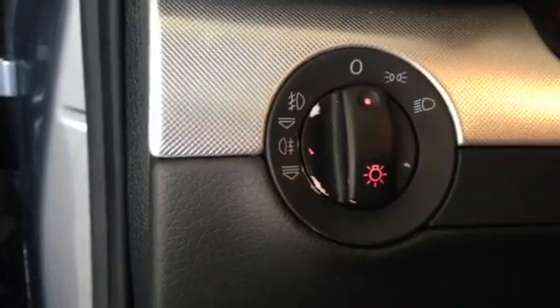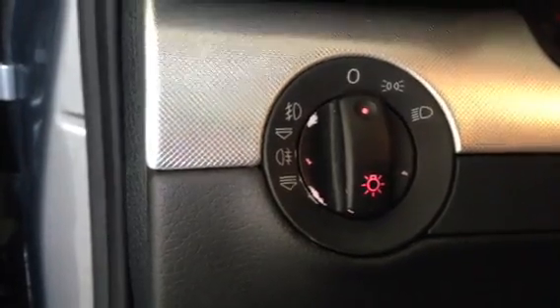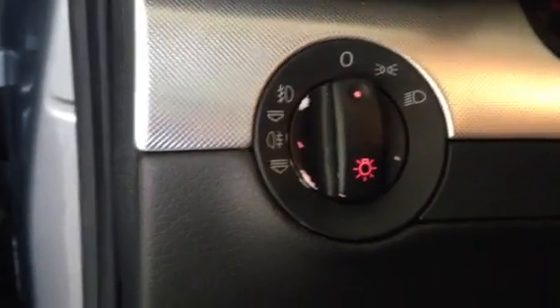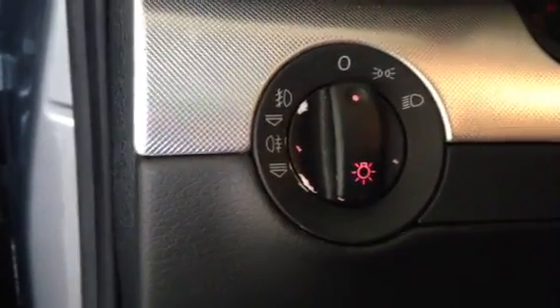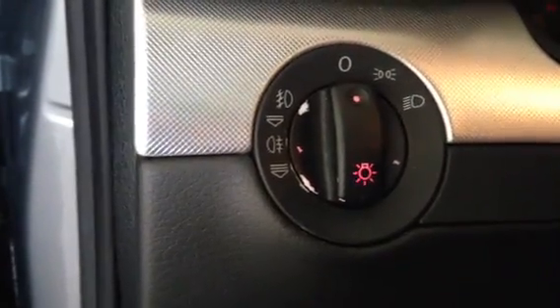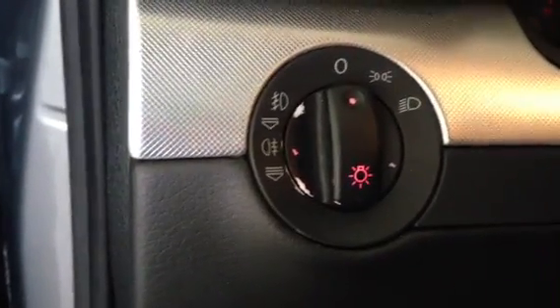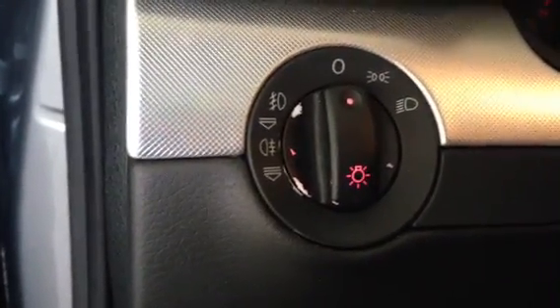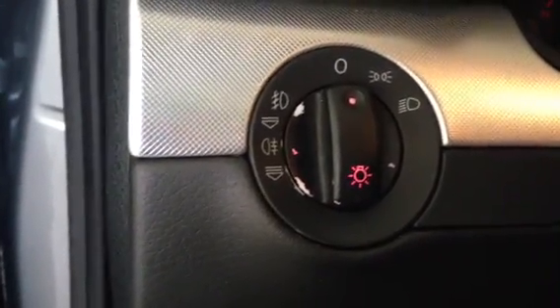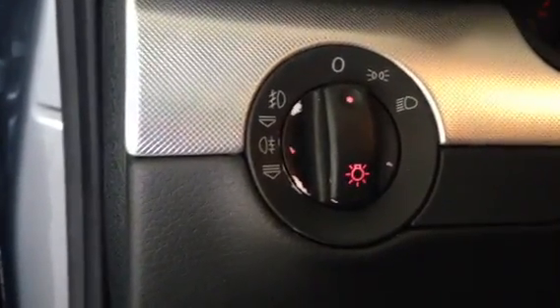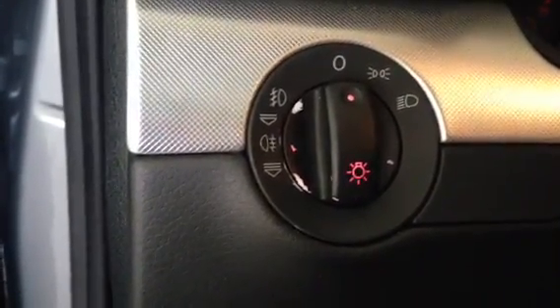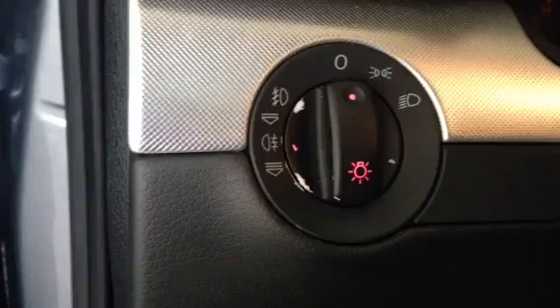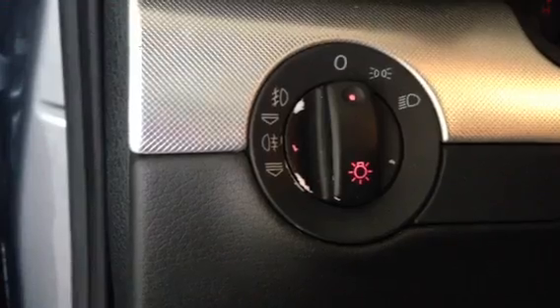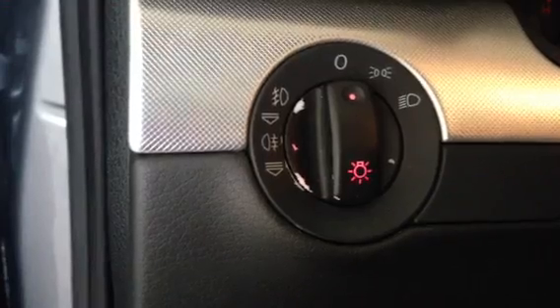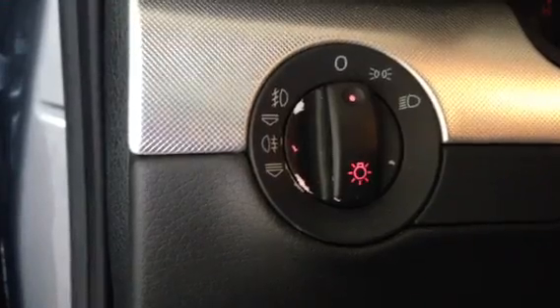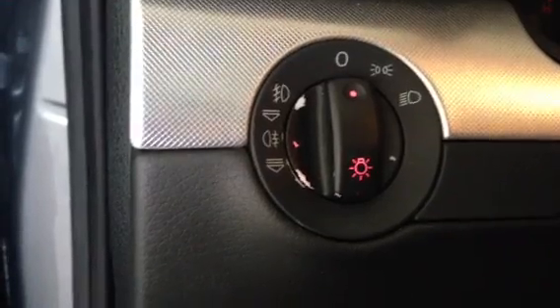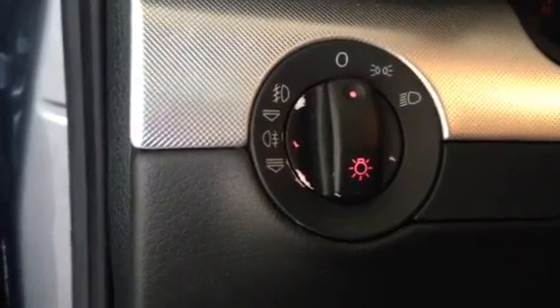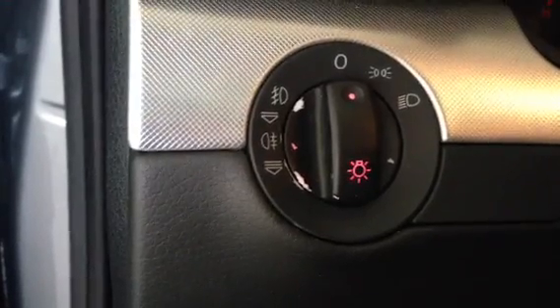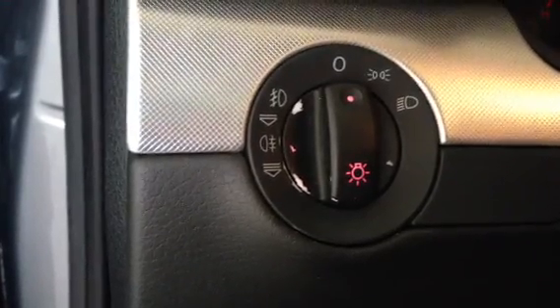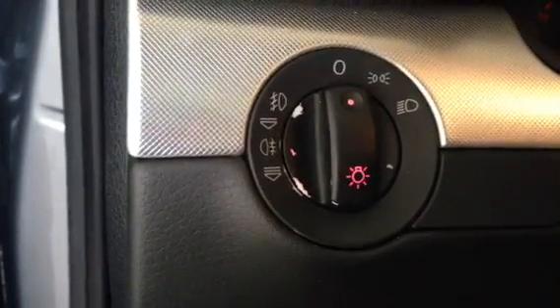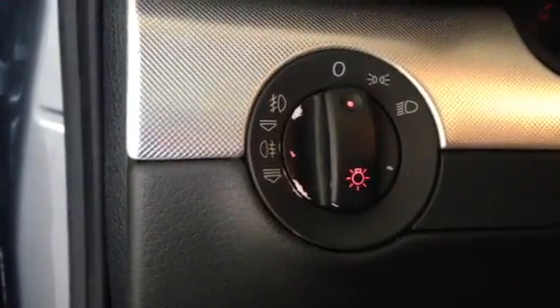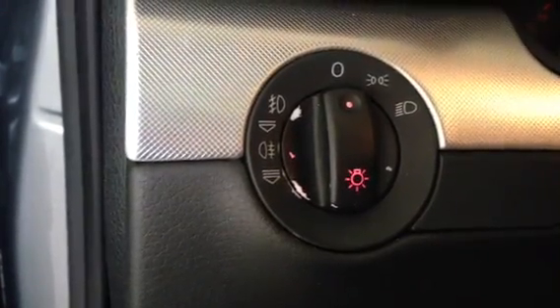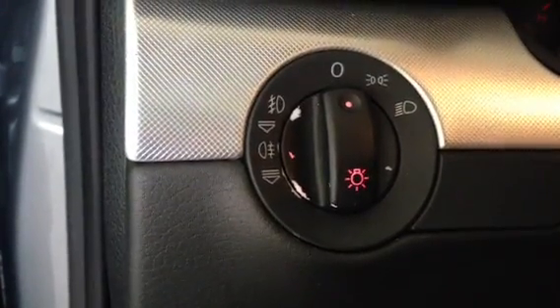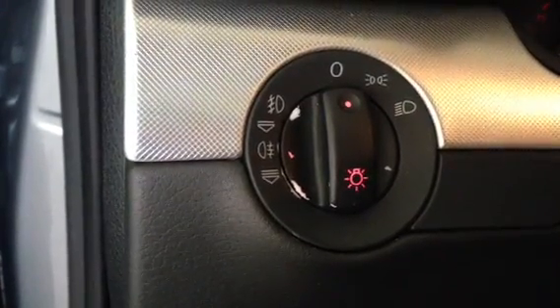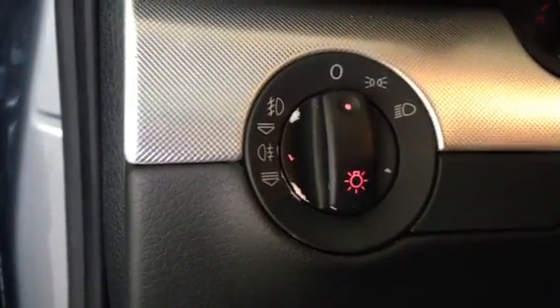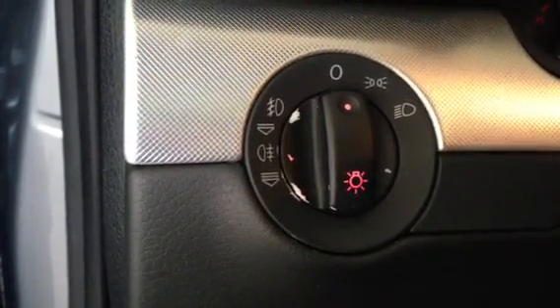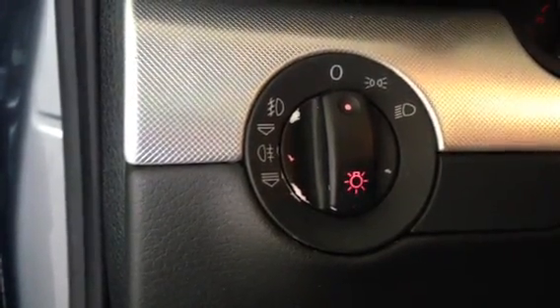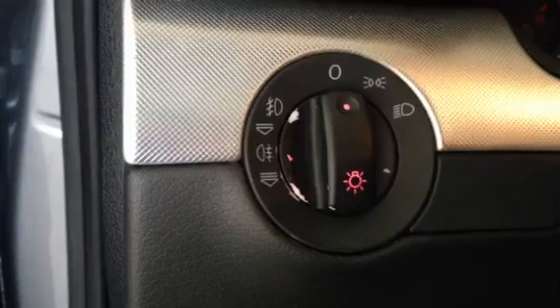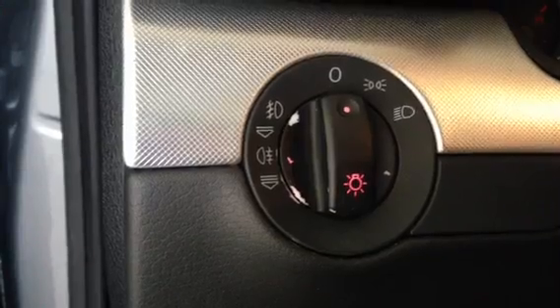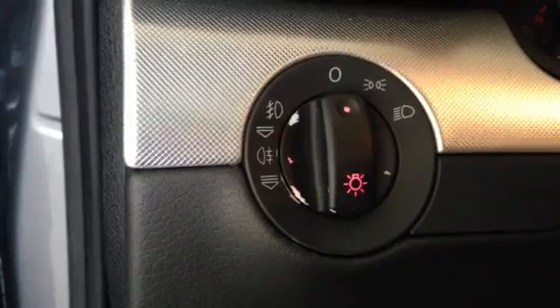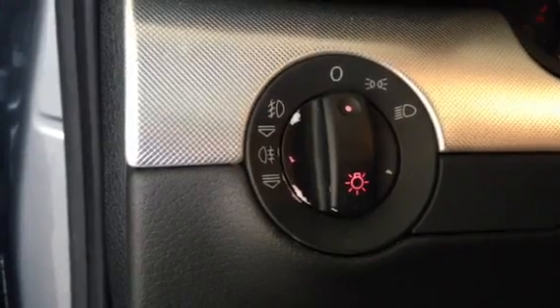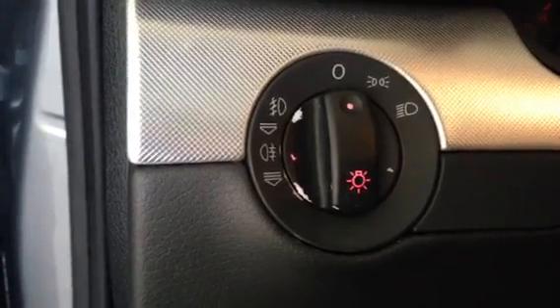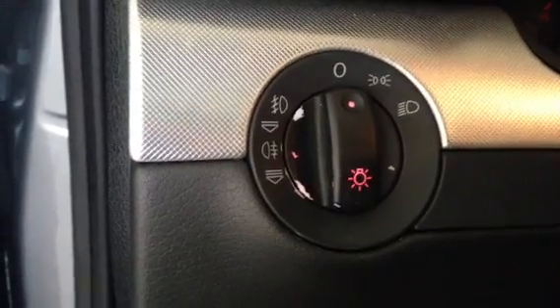In this video, what I'm going to show you how to do is to remove the headlight switch from an Audi A4 or other Audi model with this round-style headlight switch.